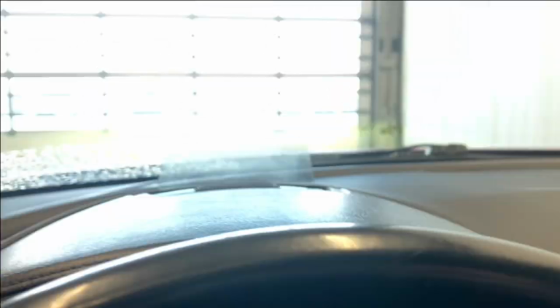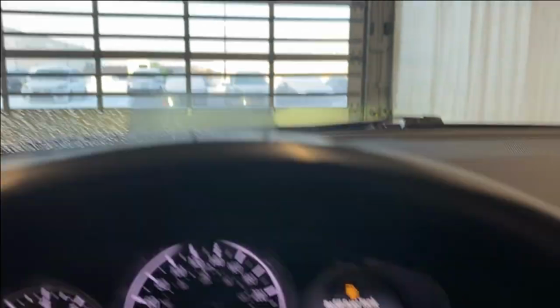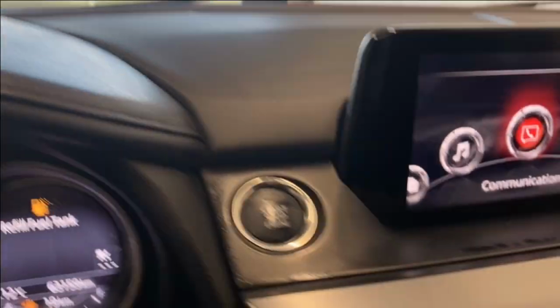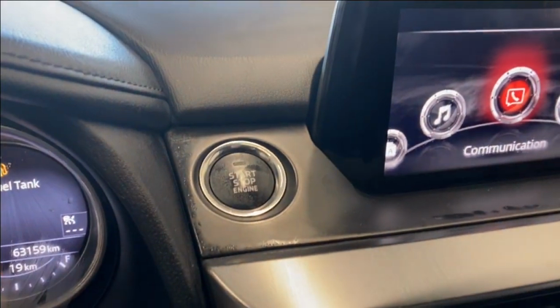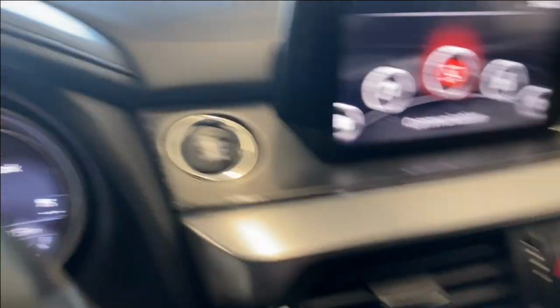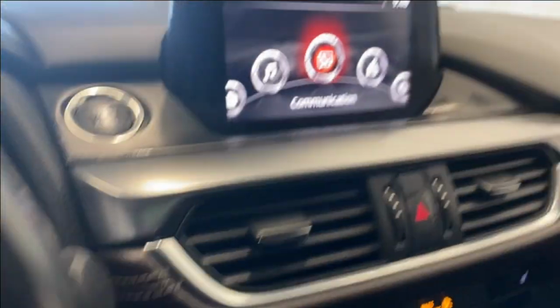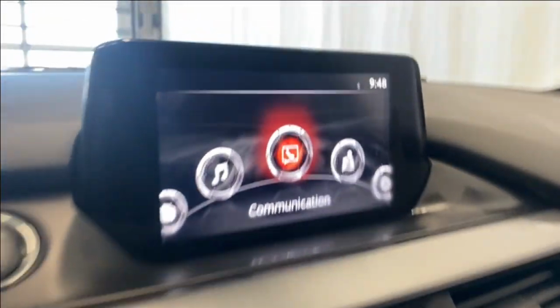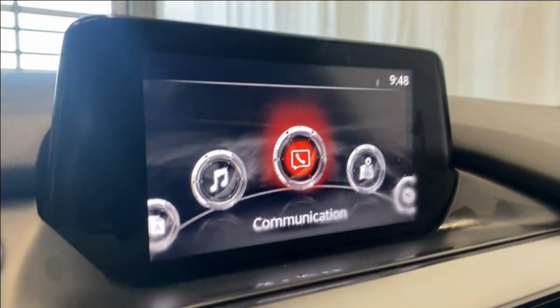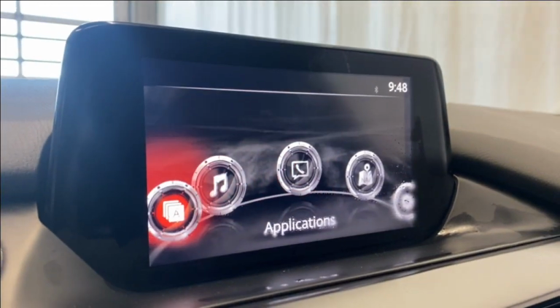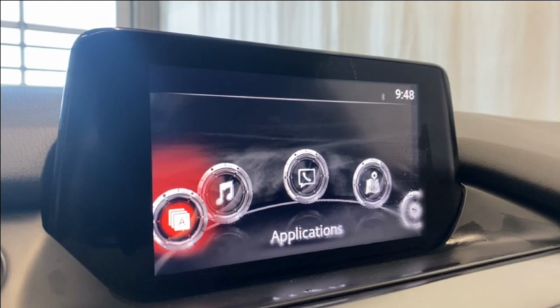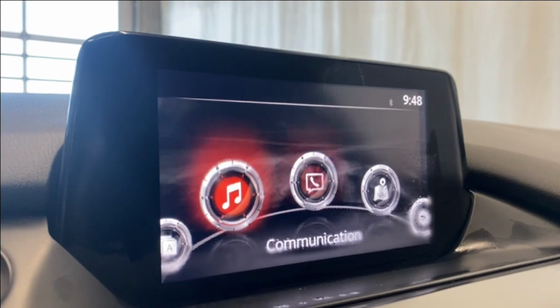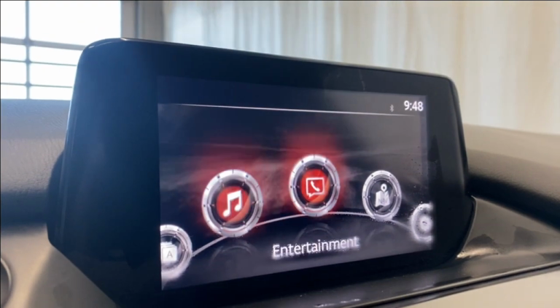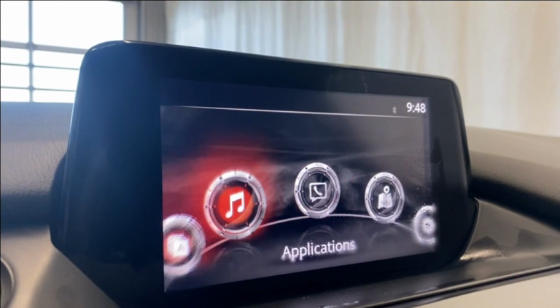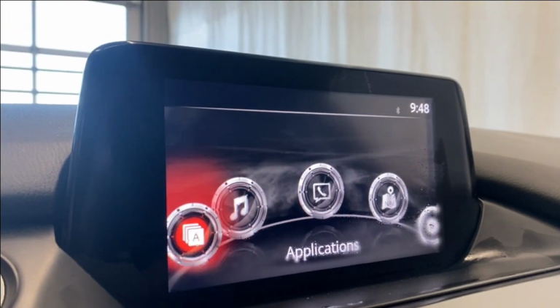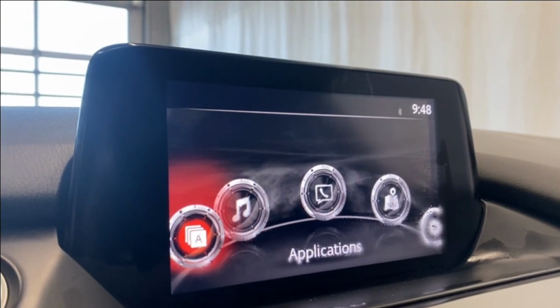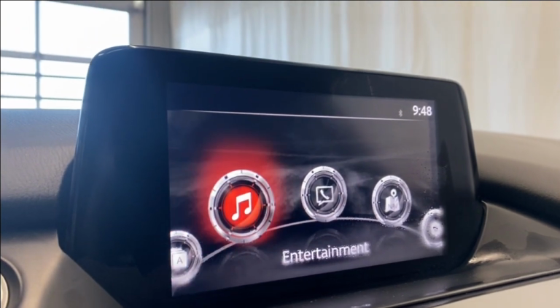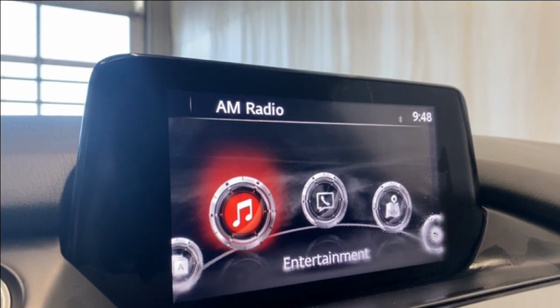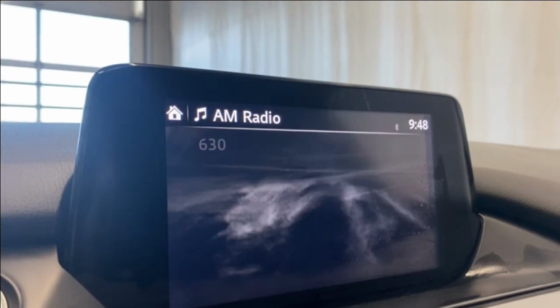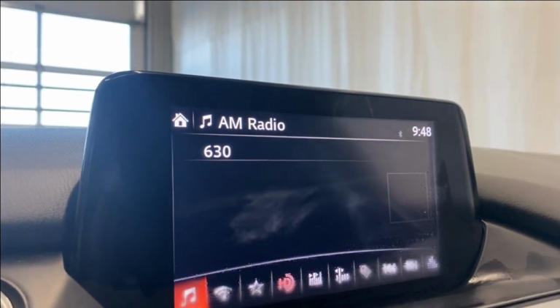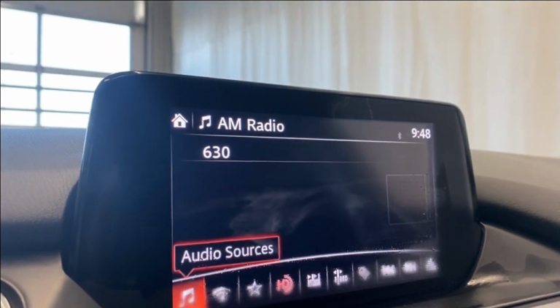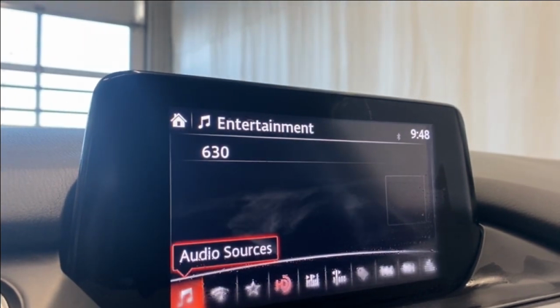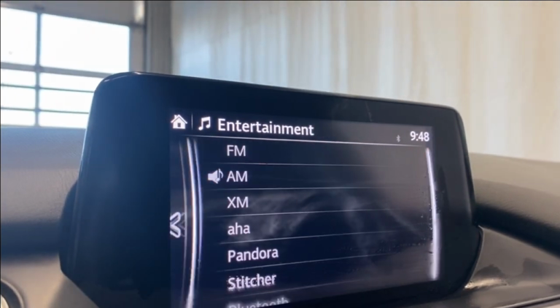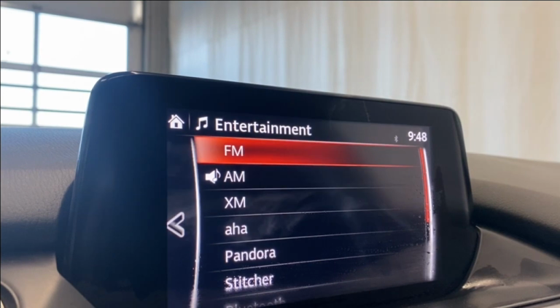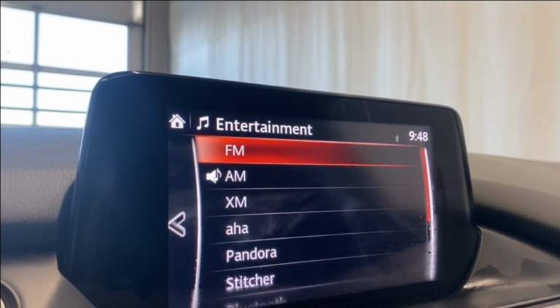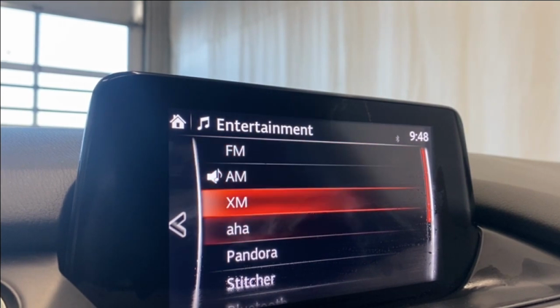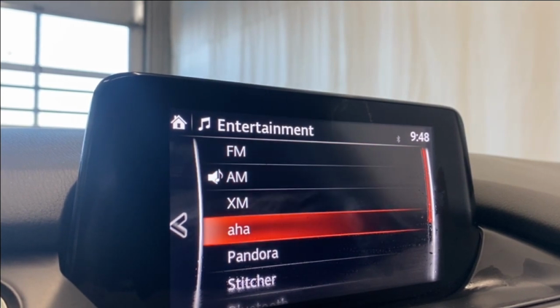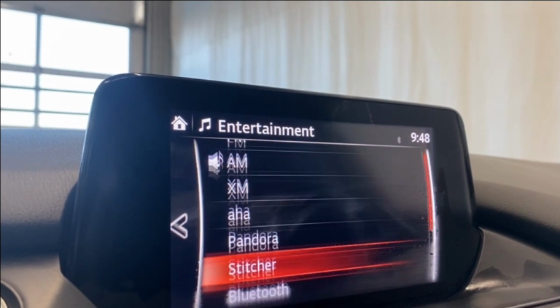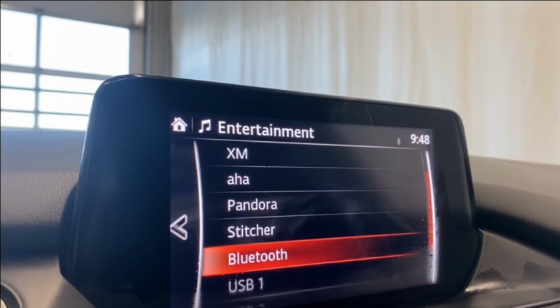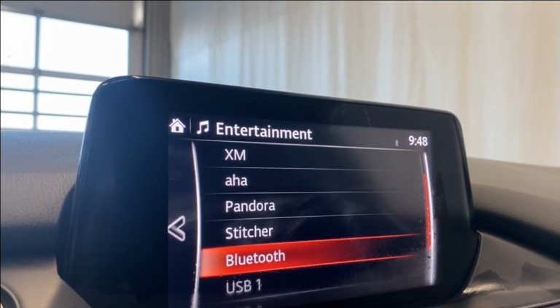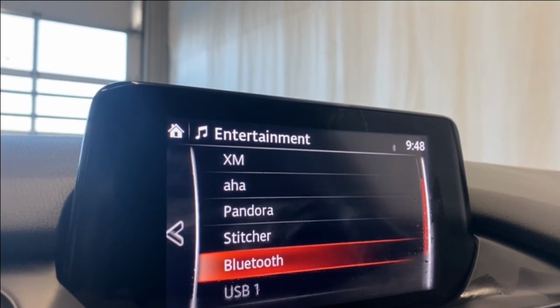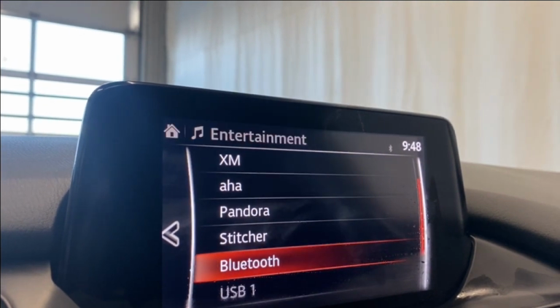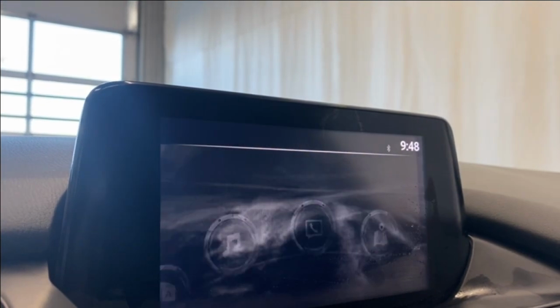We have a heads up display, start-stop engine button, and our infotainment system up here. Going to our entertainment and source list, we have FM, AM, XM, AHA, Pandora, Stitcher, and a couple of USB inputs.